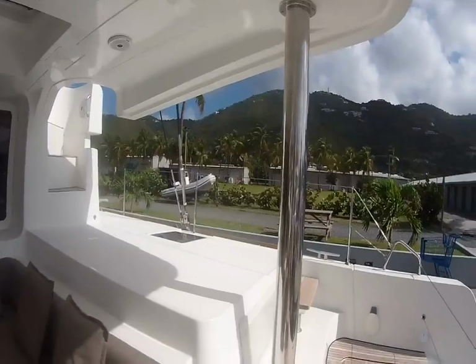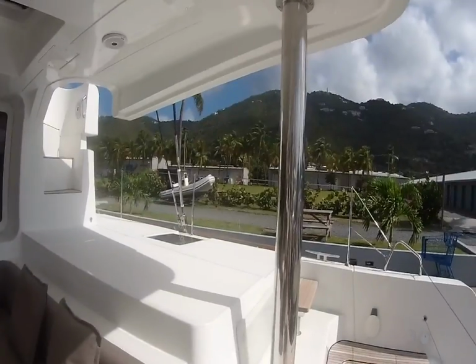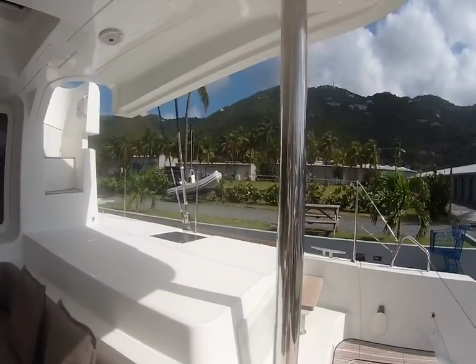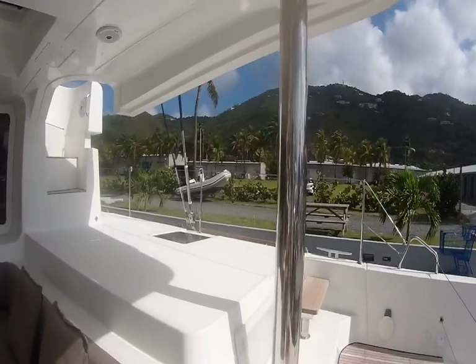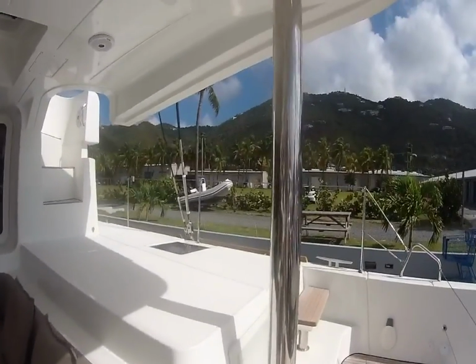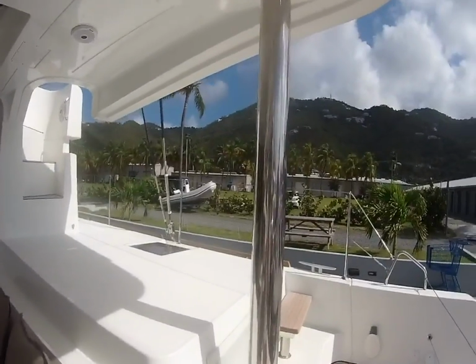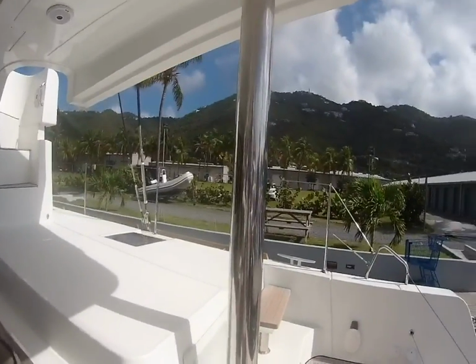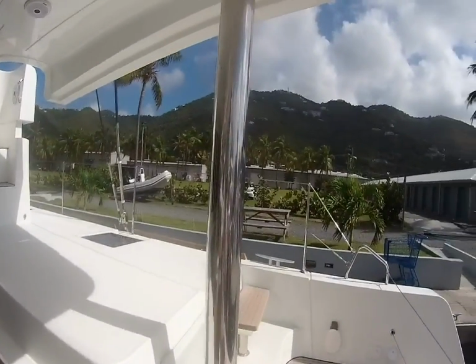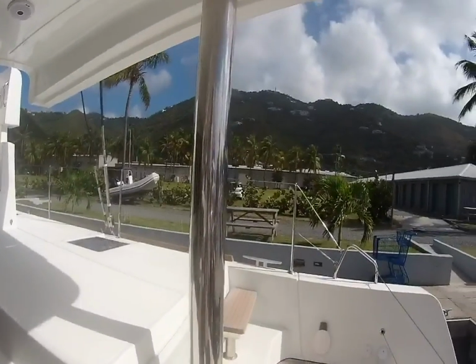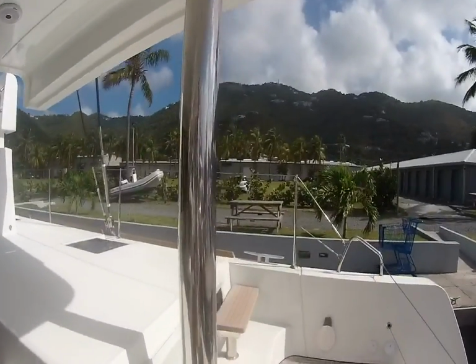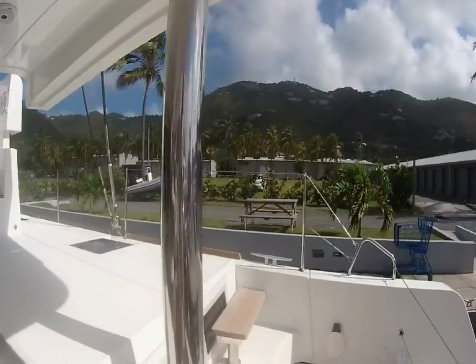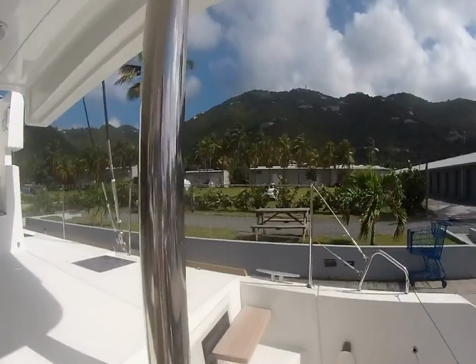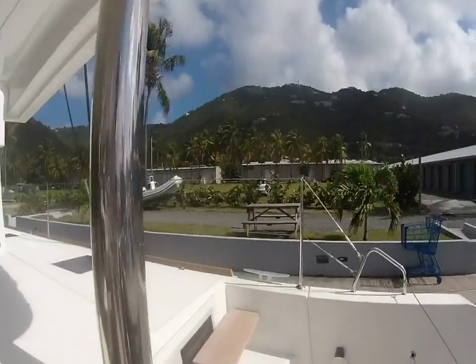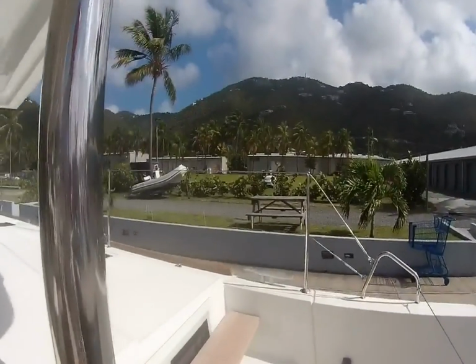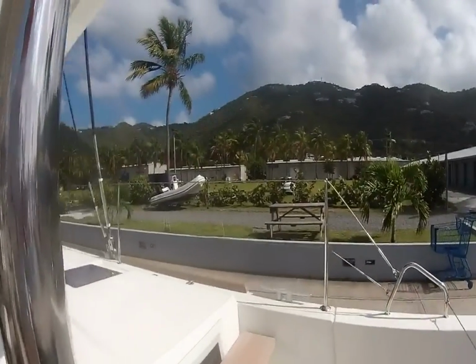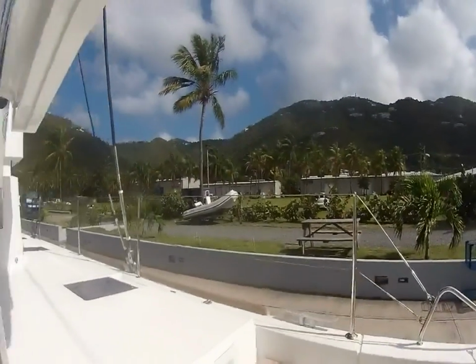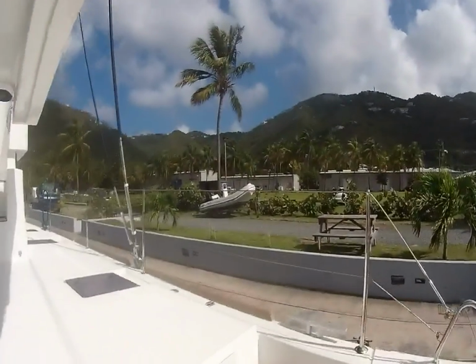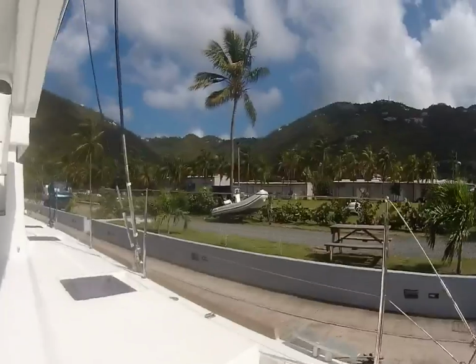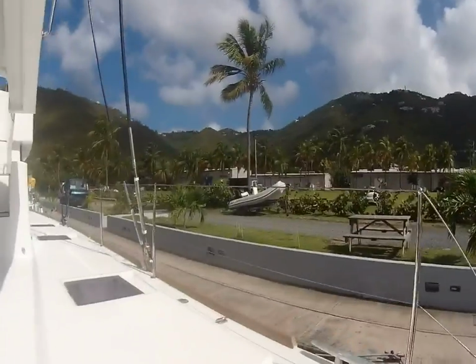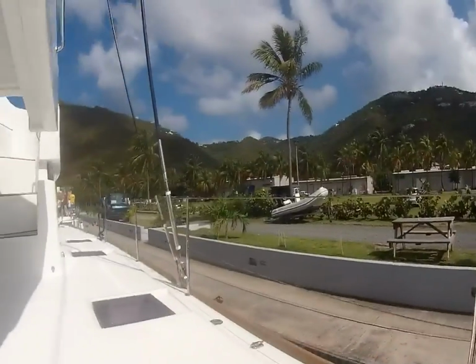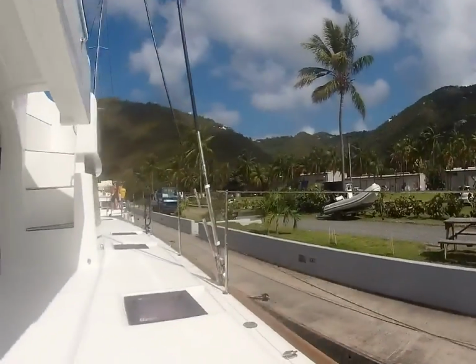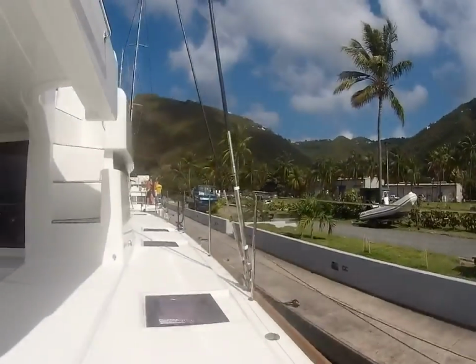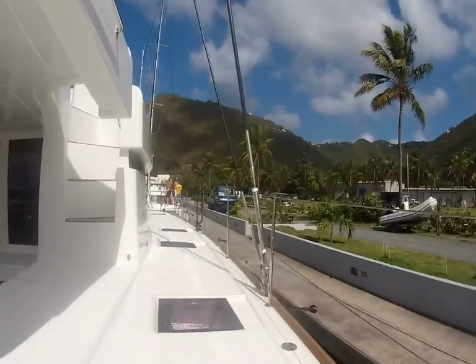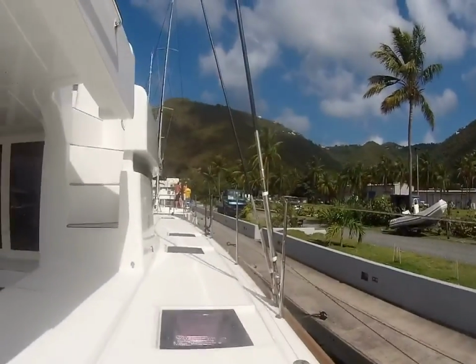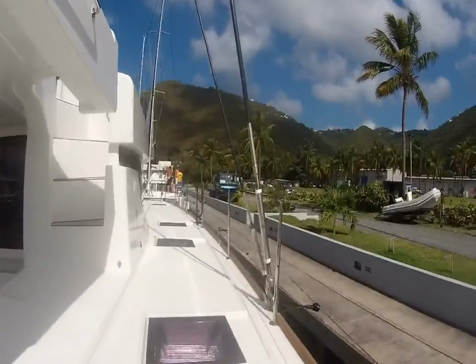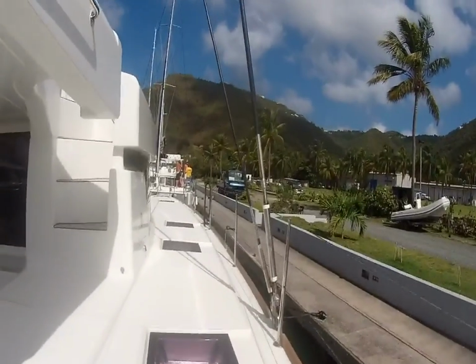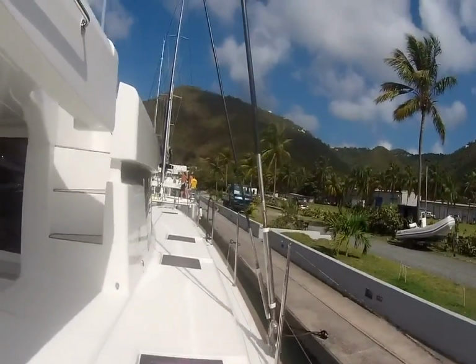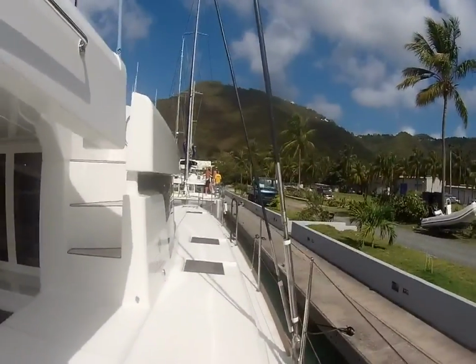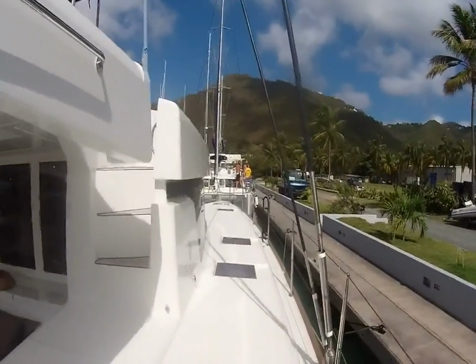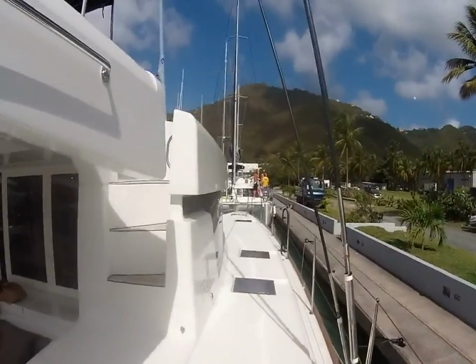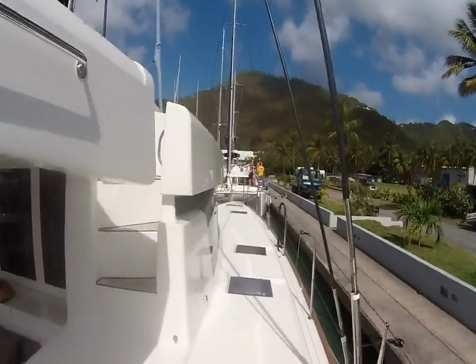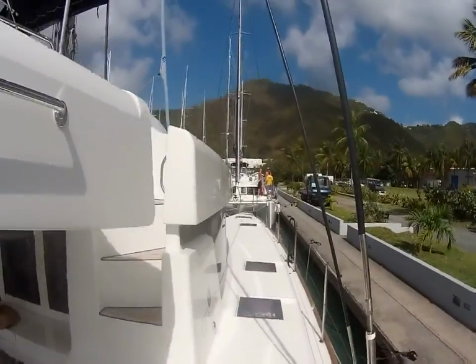We're on board with Boatshed BVI and this Lagoon 50, just giving you a quick tour around the exterior of the boat.